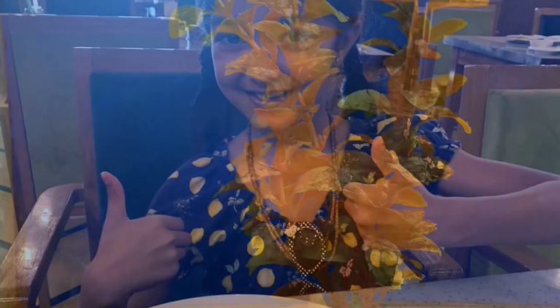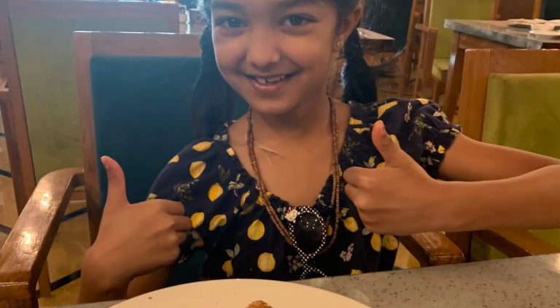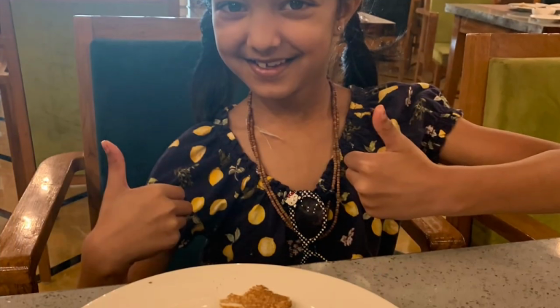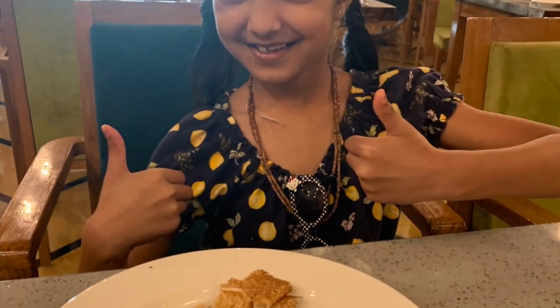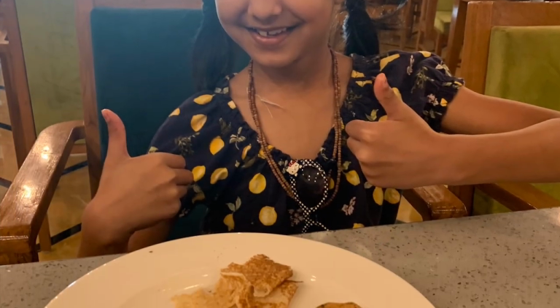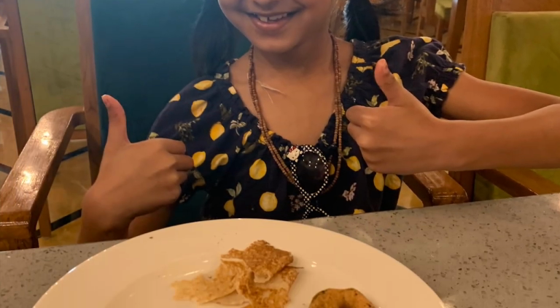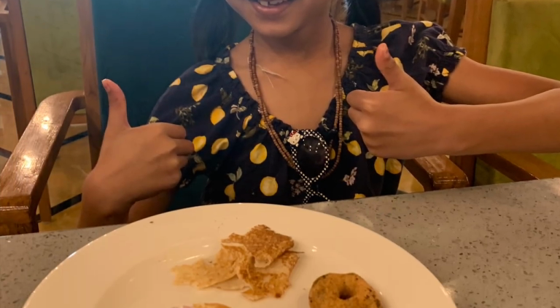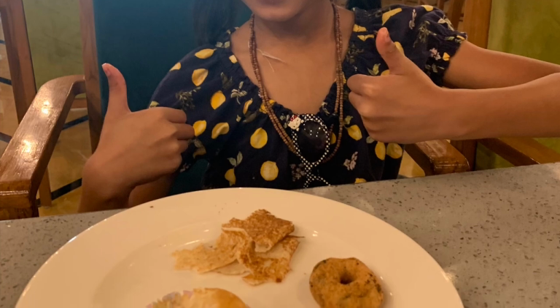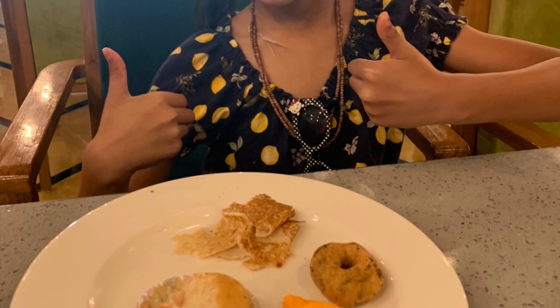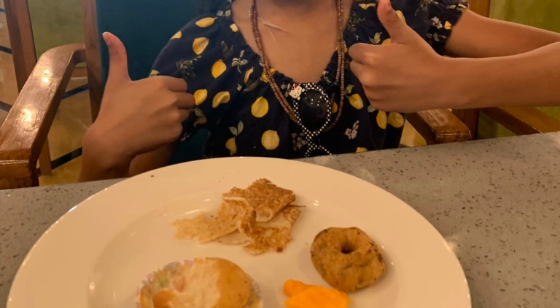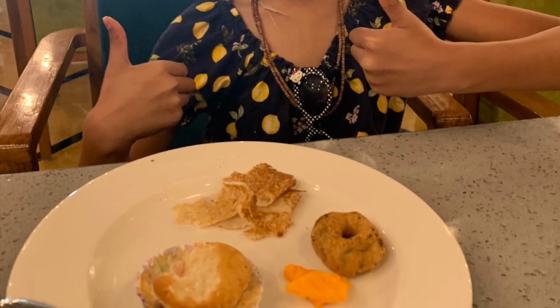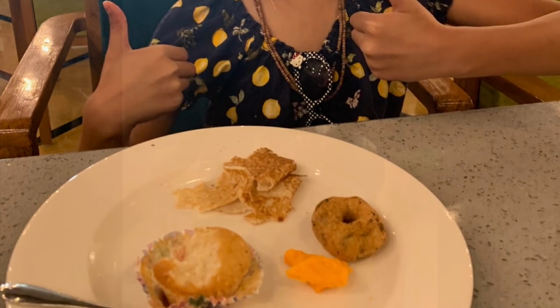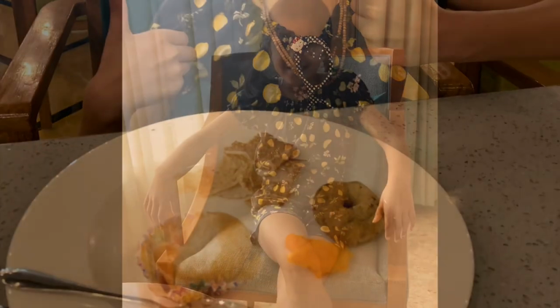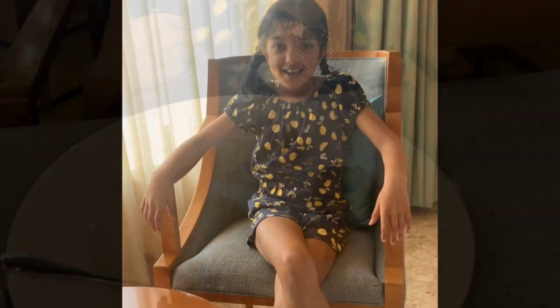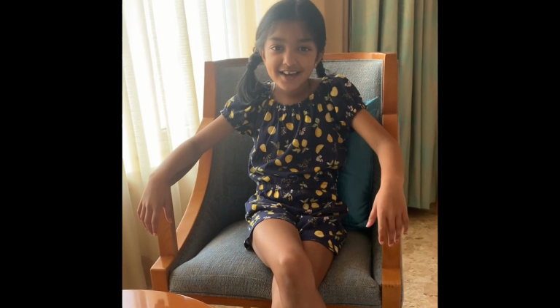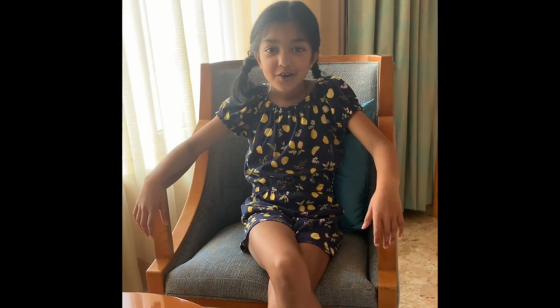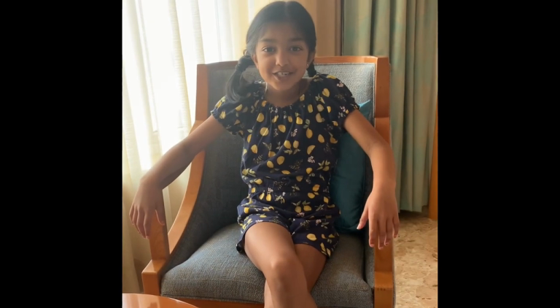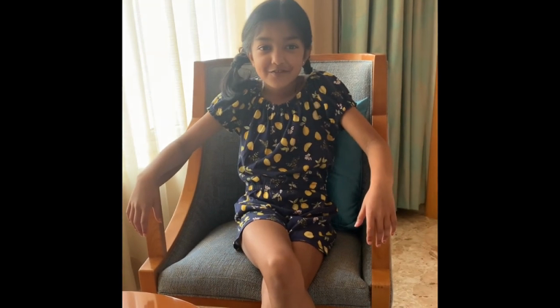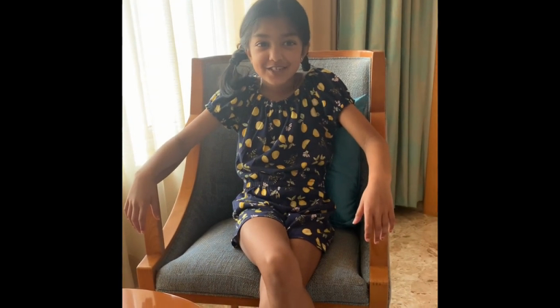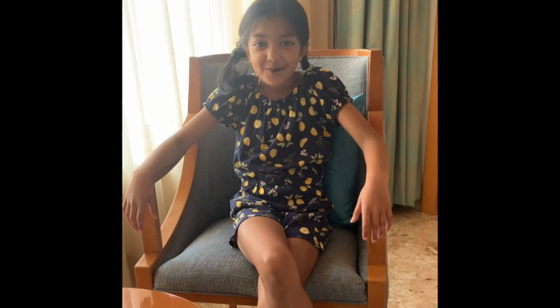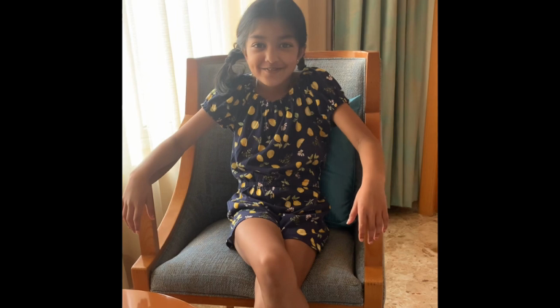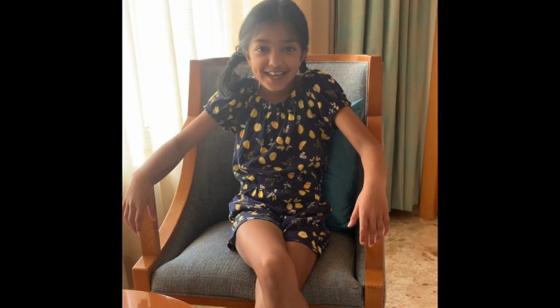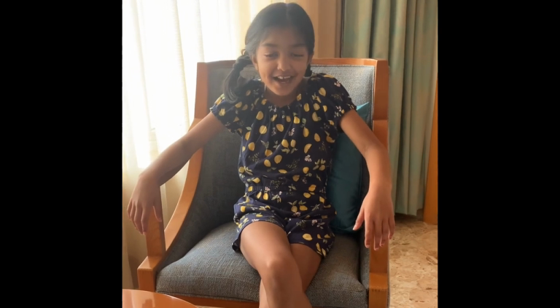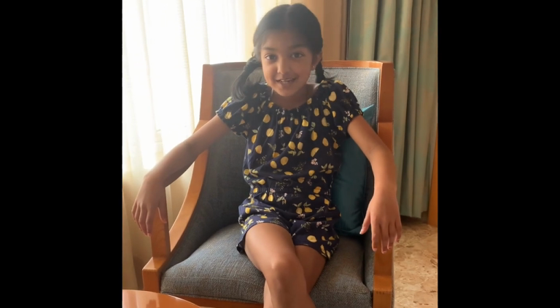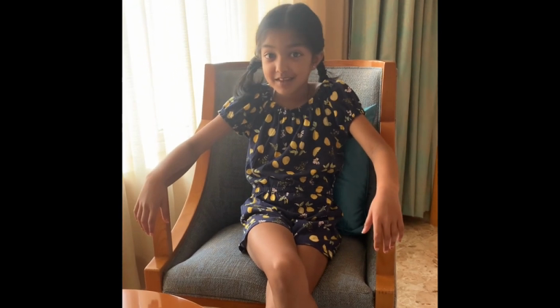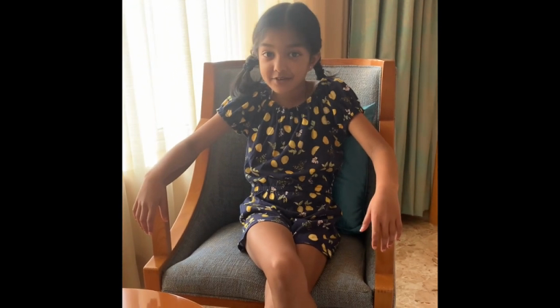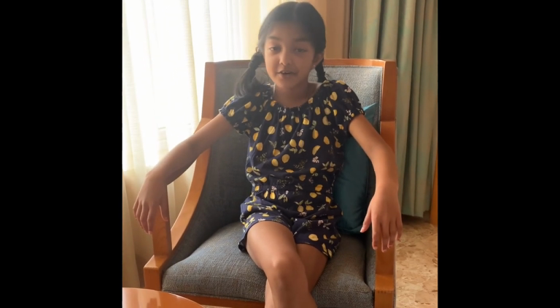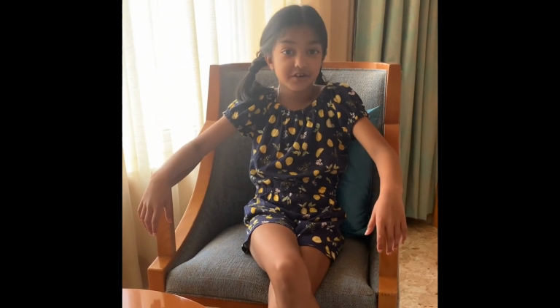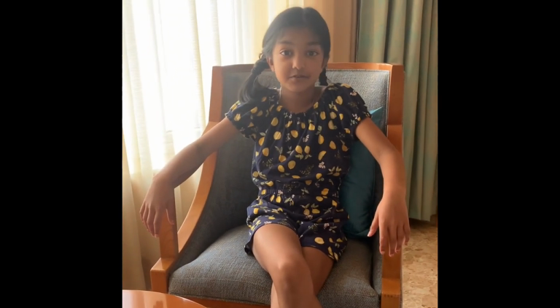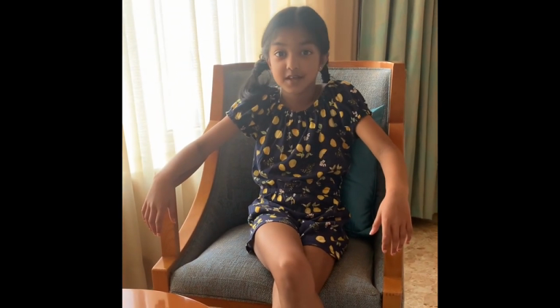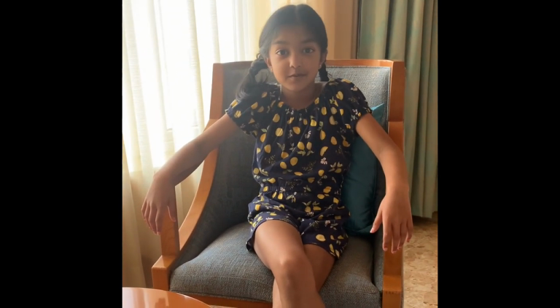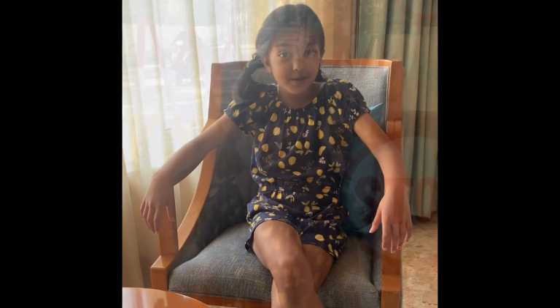Good morning! It's the next day and we're going home now. We just finished our breakfast and now it's time to leave the hotel and go to Udaipur City Palace.